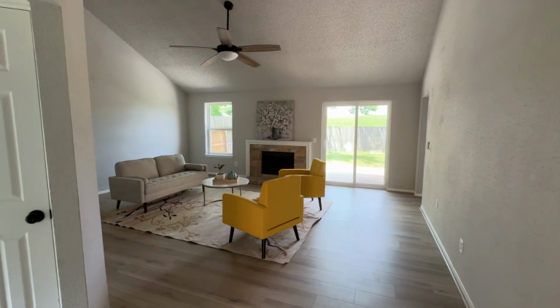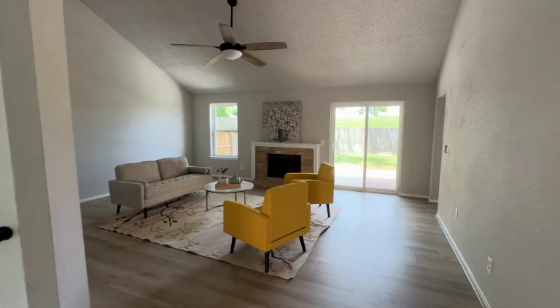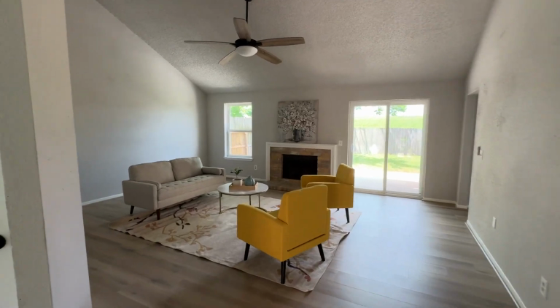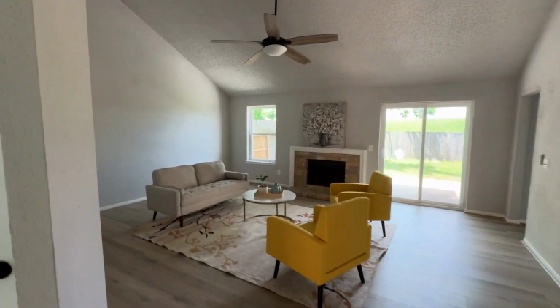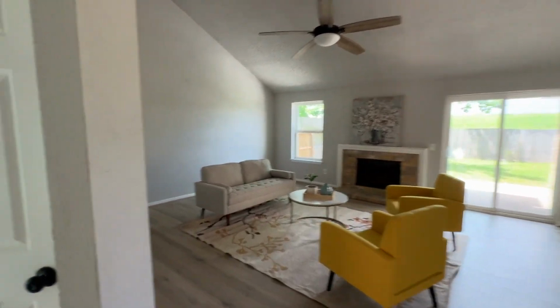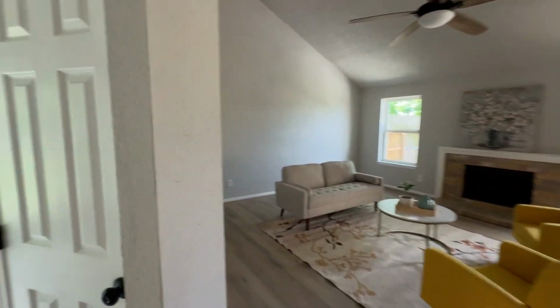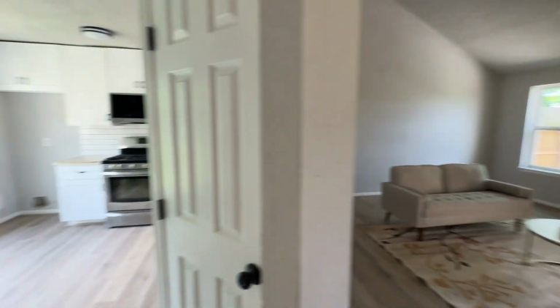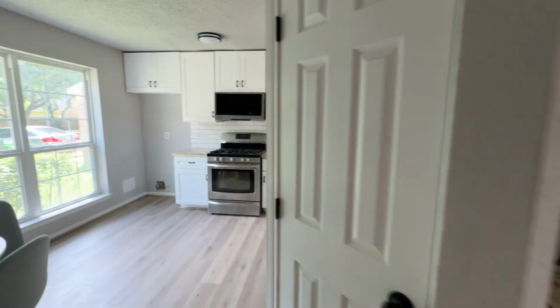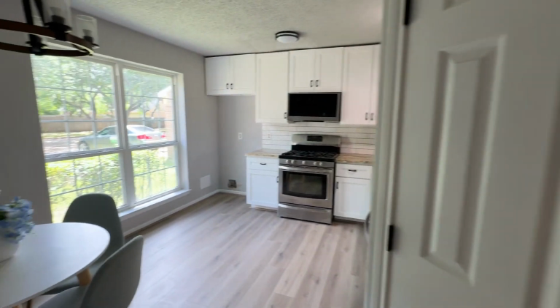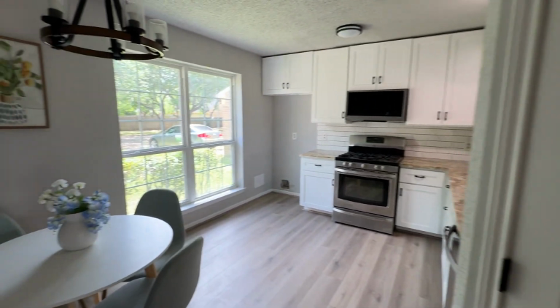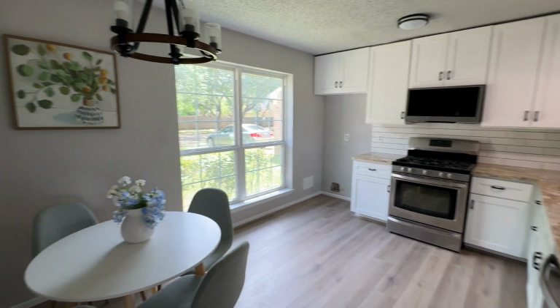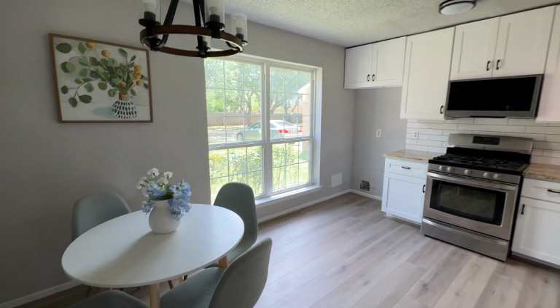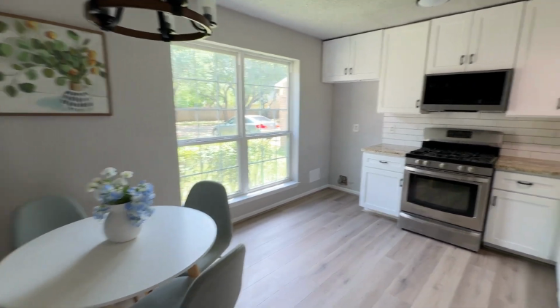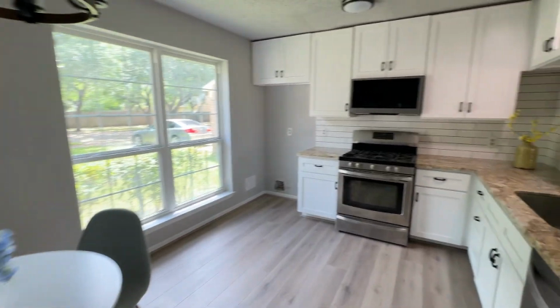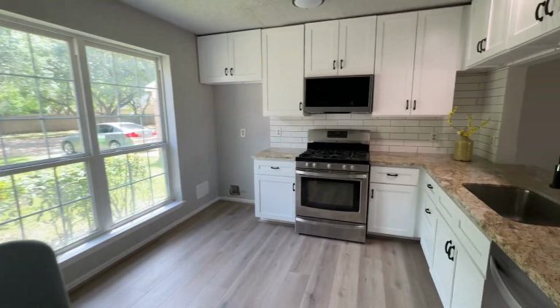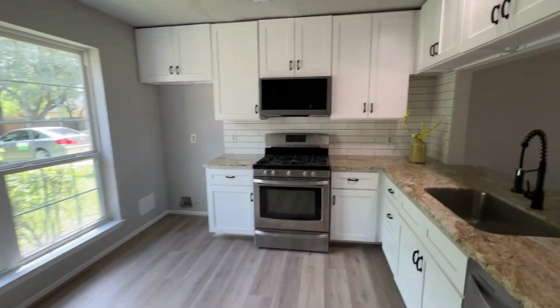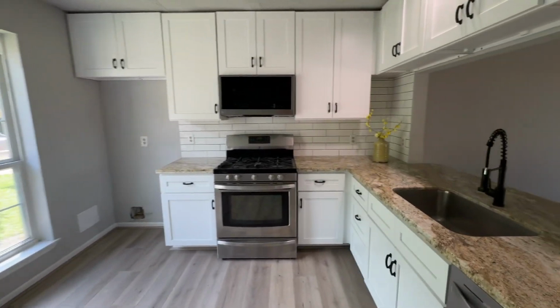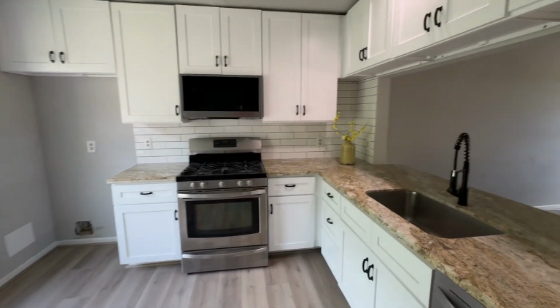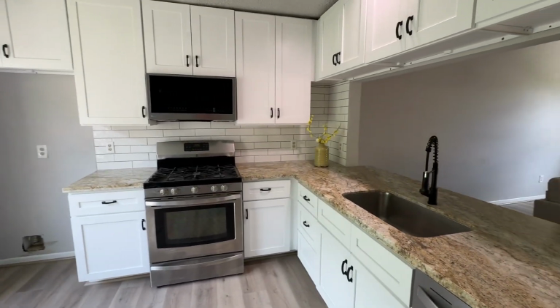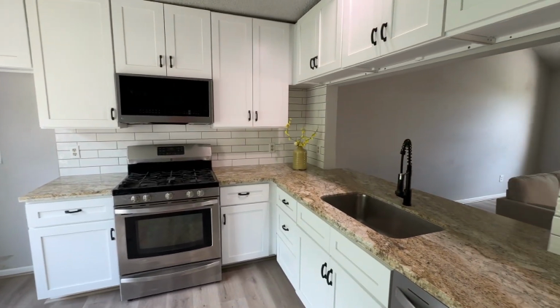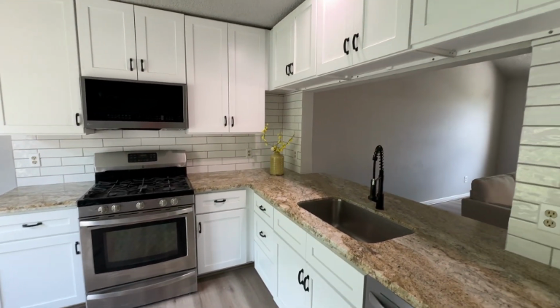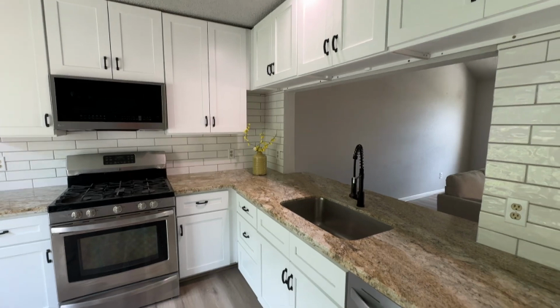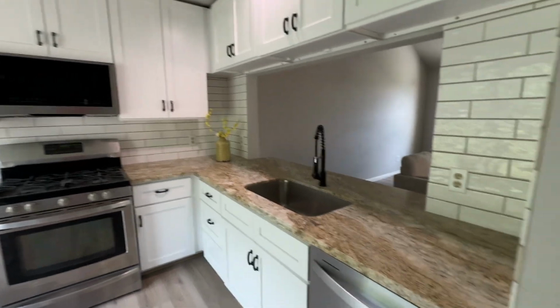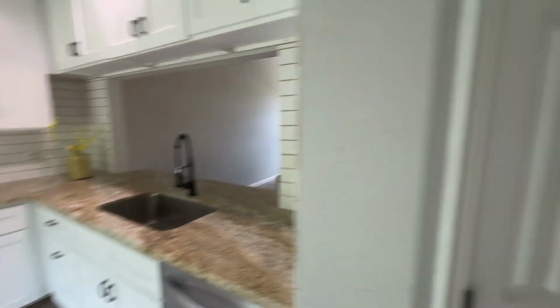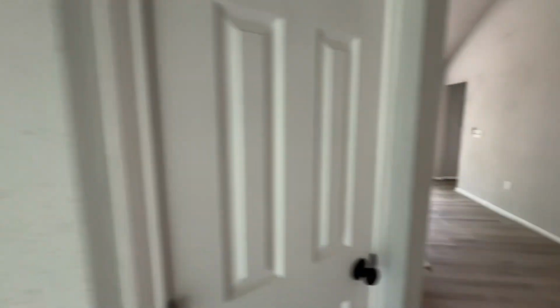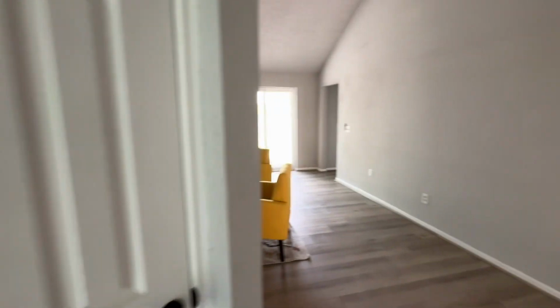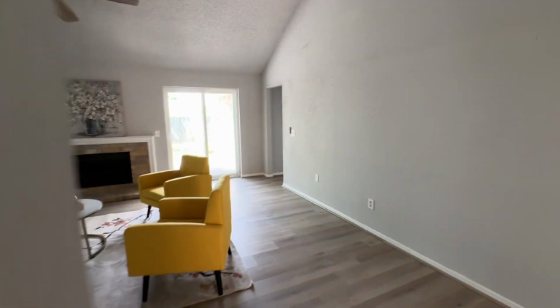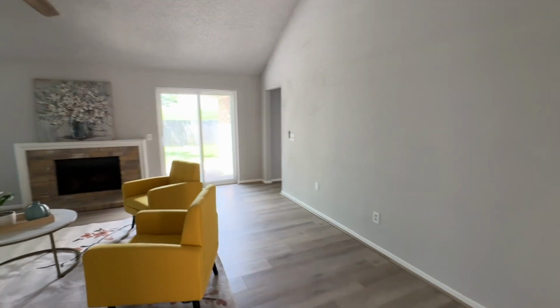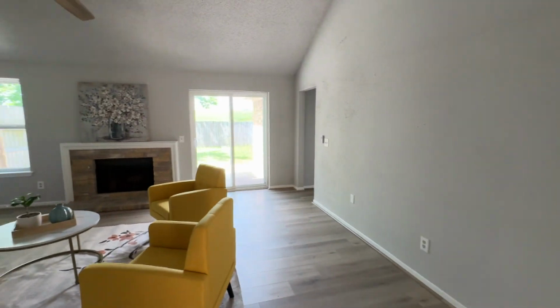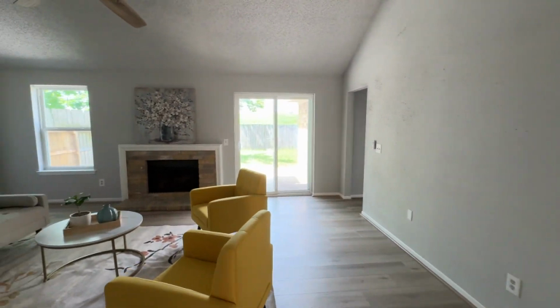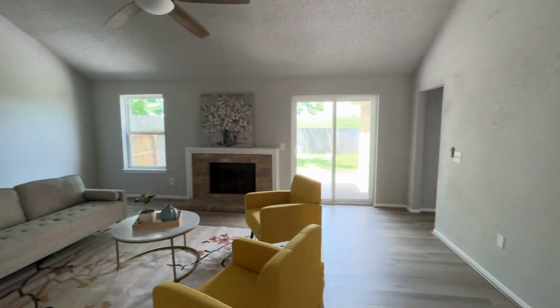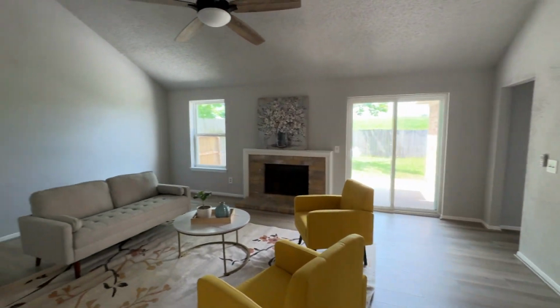This is a house for sale in Sugarland. One story, three bedrooms, two baths, two car garage. For the price and the location, click on the link I'm going to put in the description.